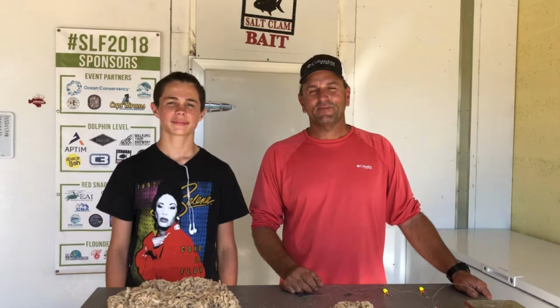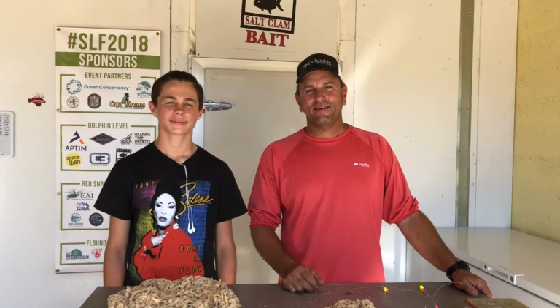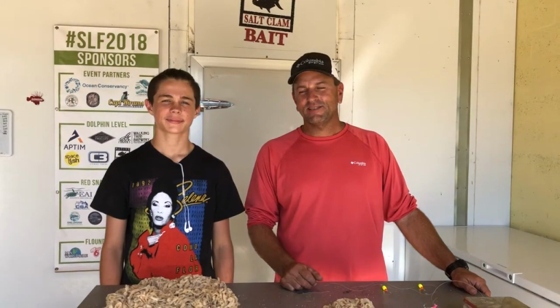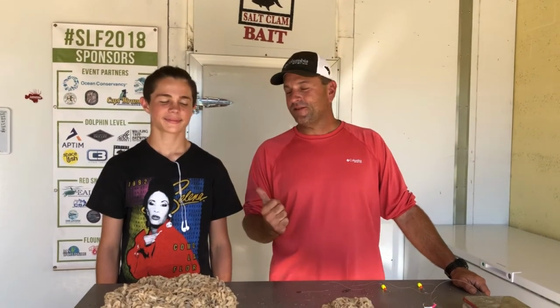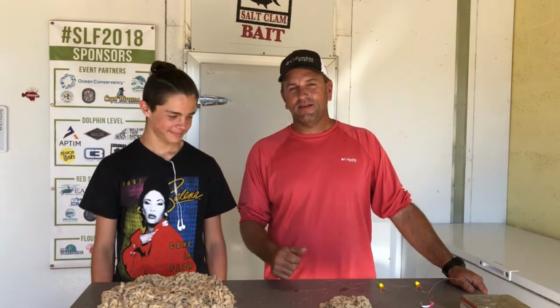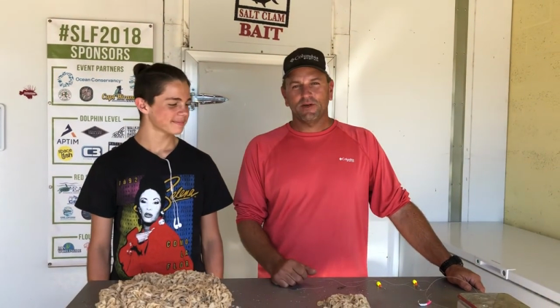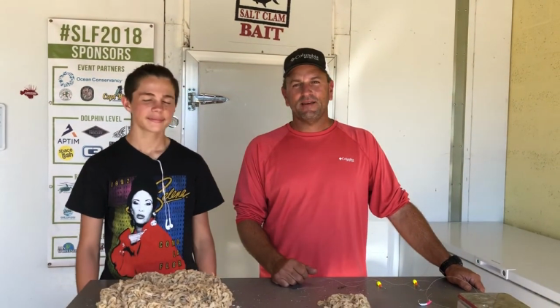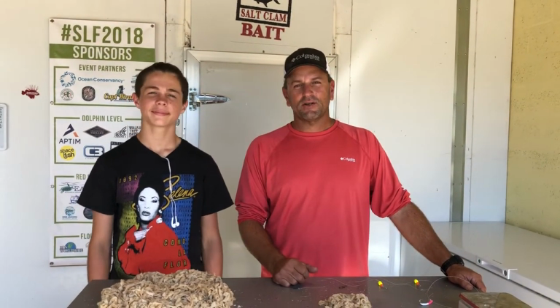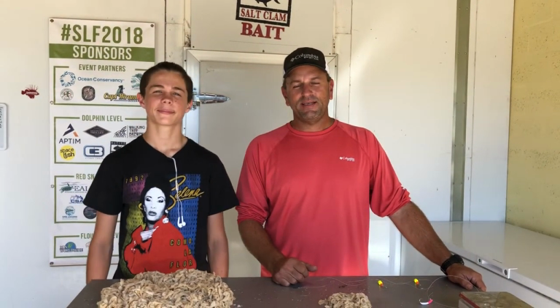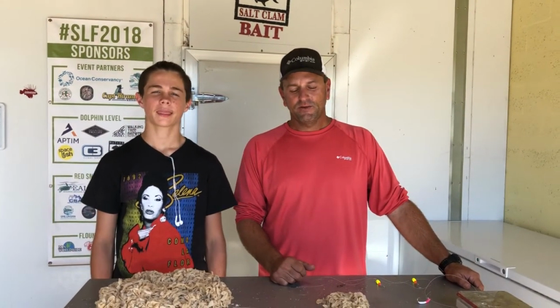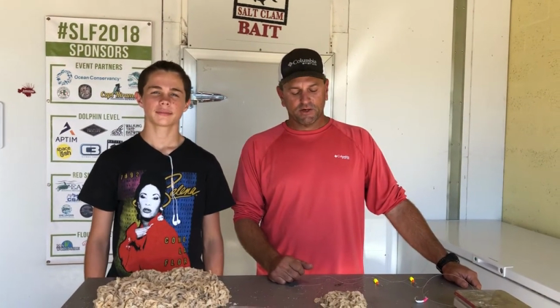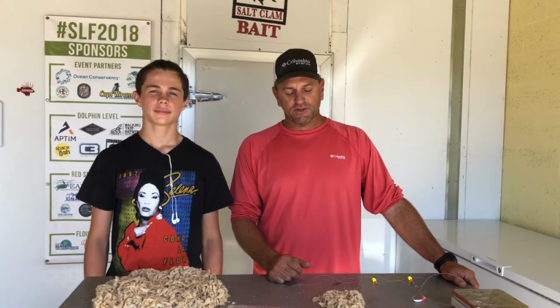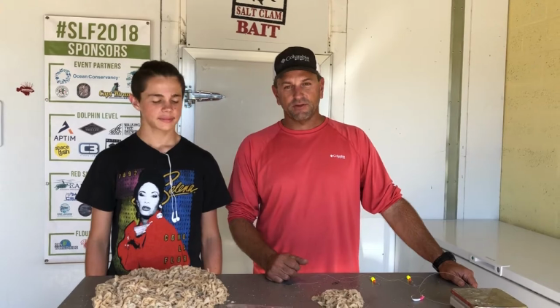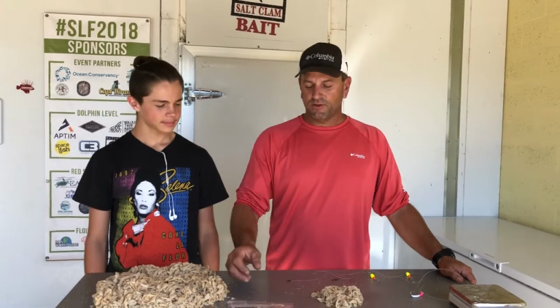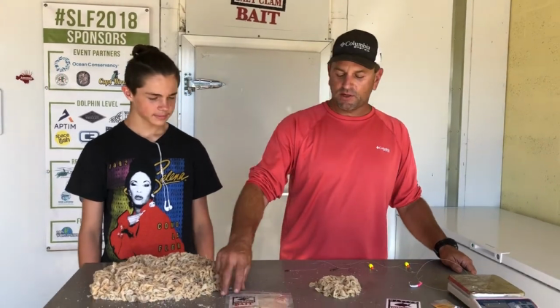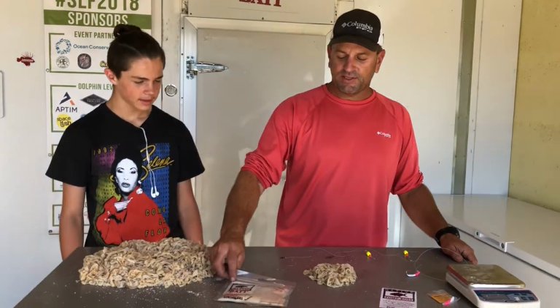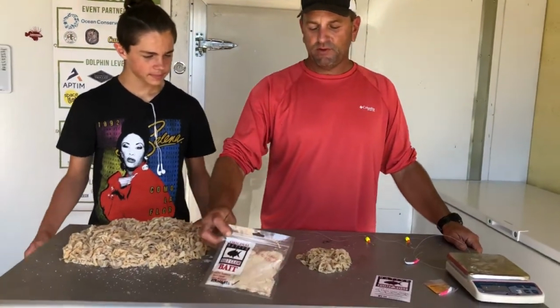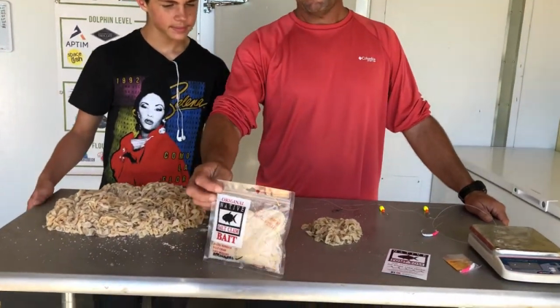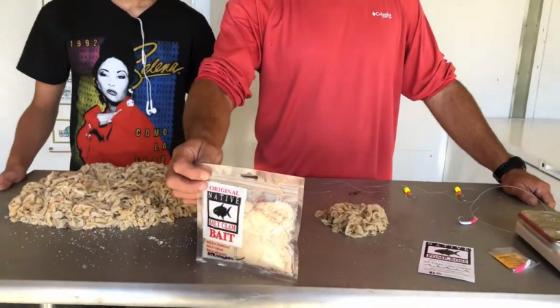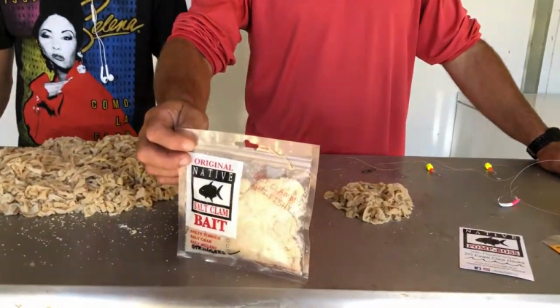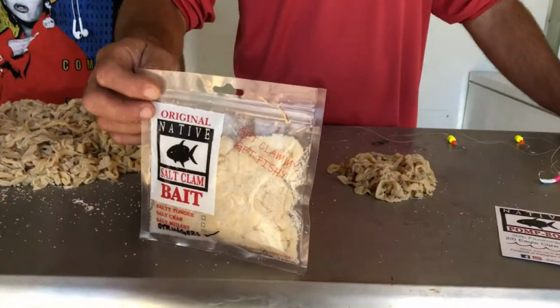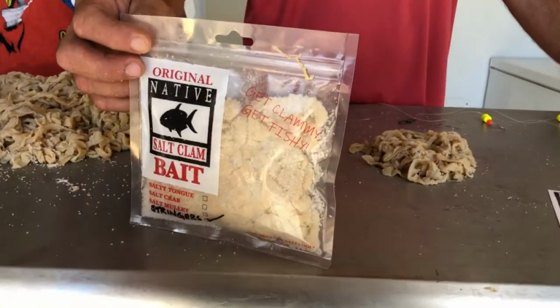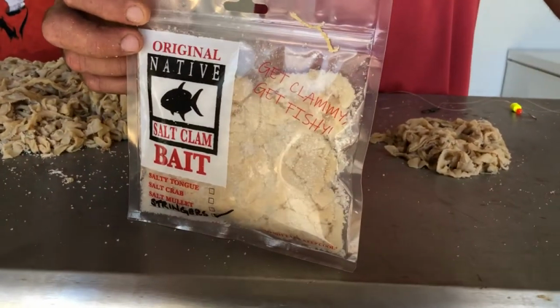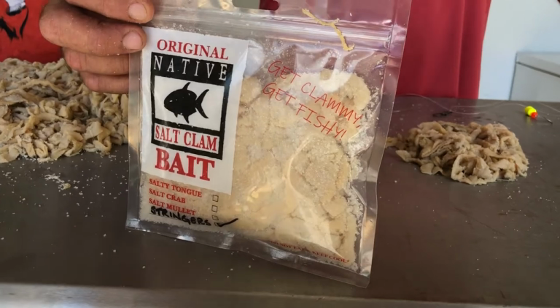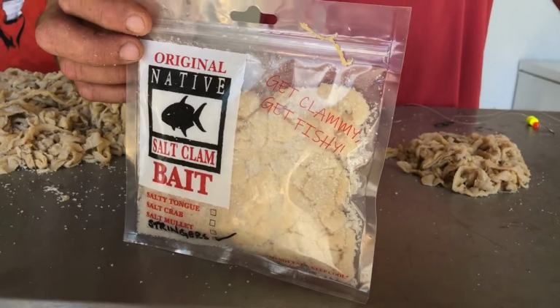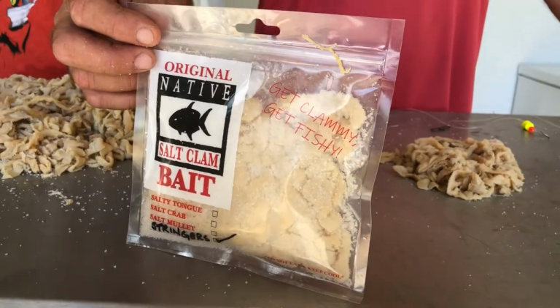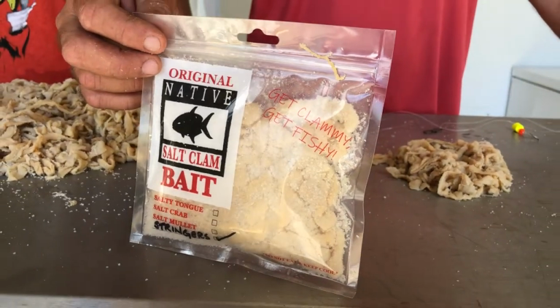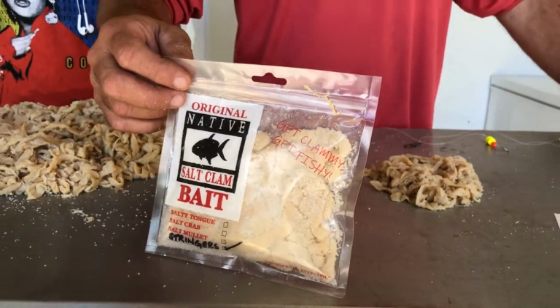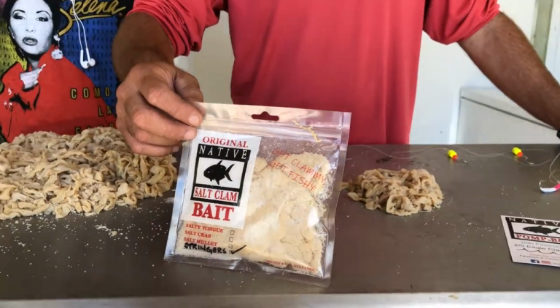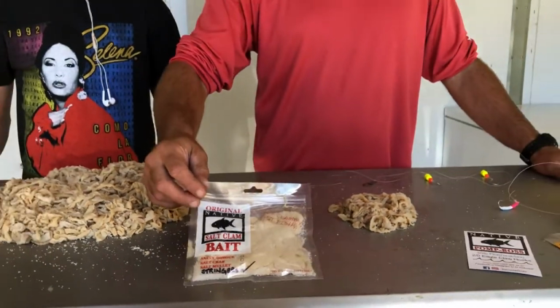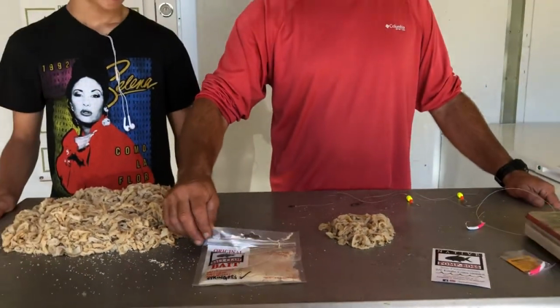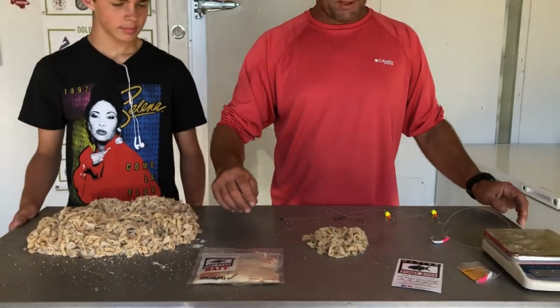Hi, I'm Killian. This is my son Finn. We're here for Native Salt Clam Baits. I want to talk about our stringers, a new product we just debuted that we're very excited about because it catches a lot of fish. We're going to talk today about how we use this bait to catch fish around here.